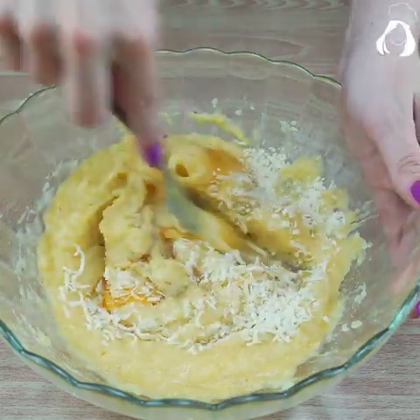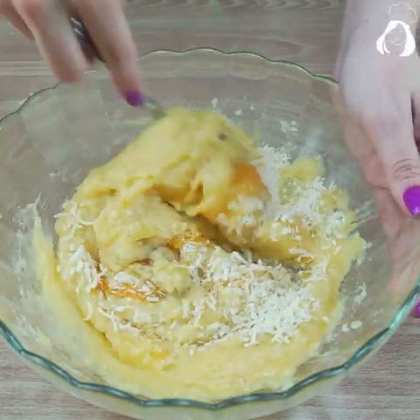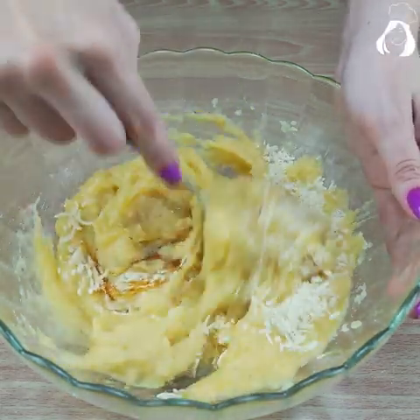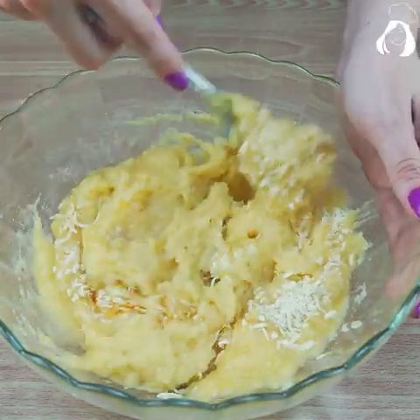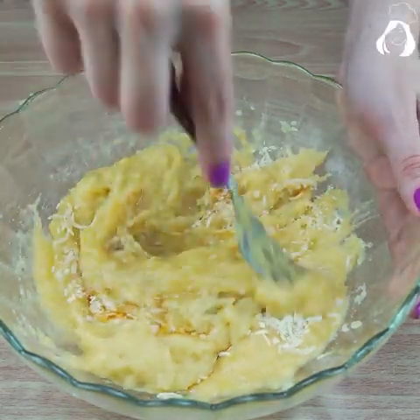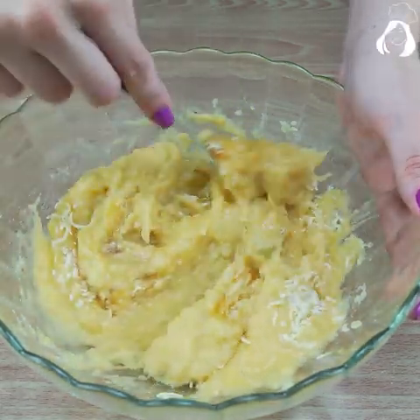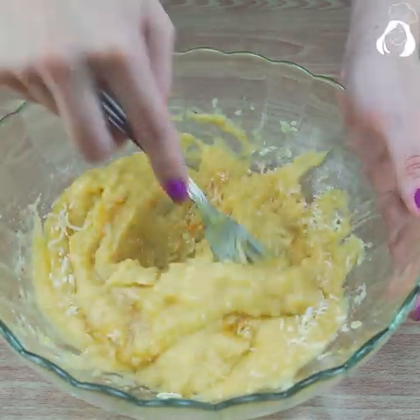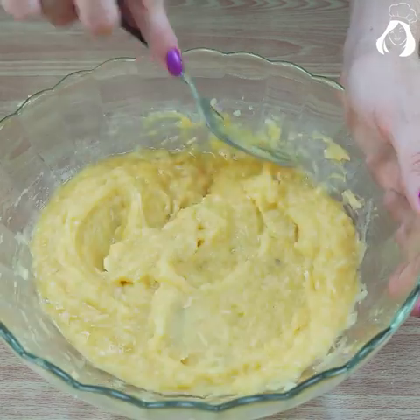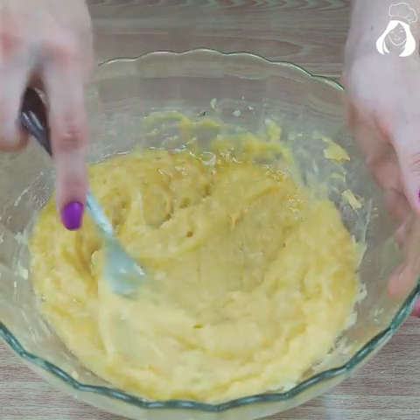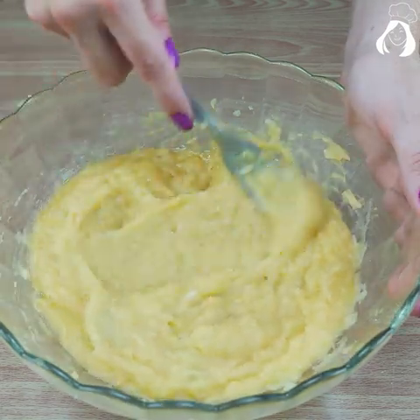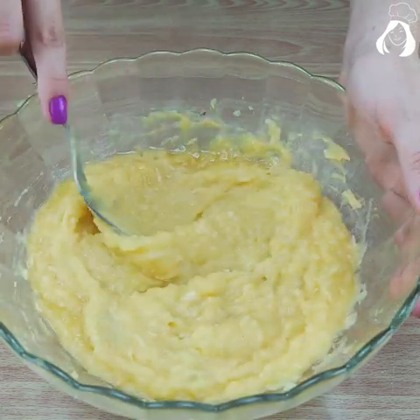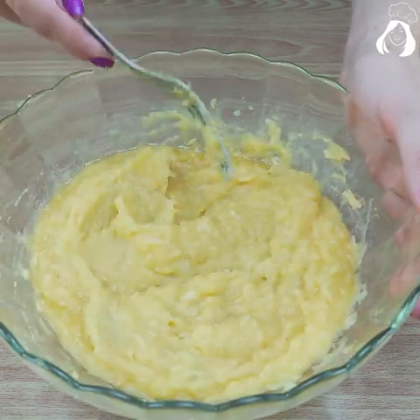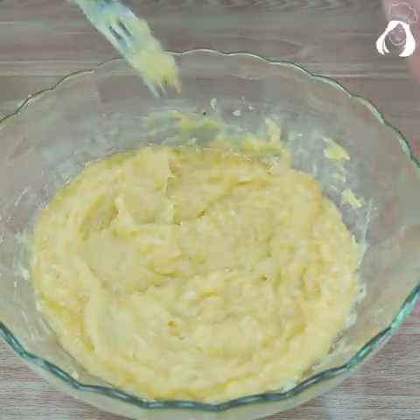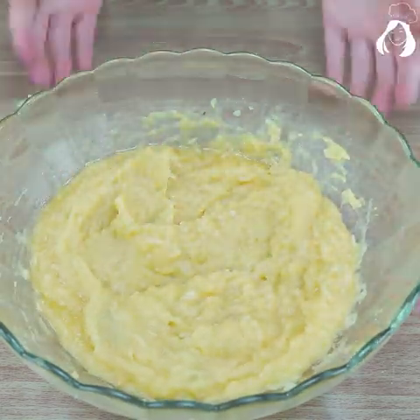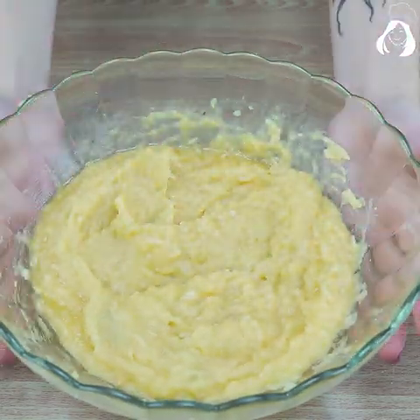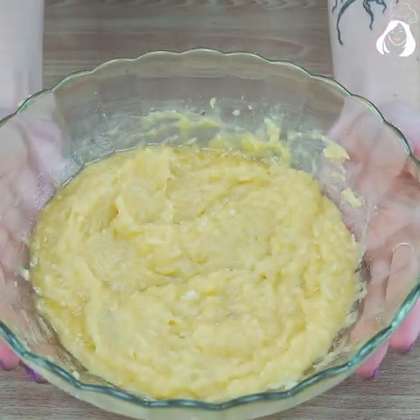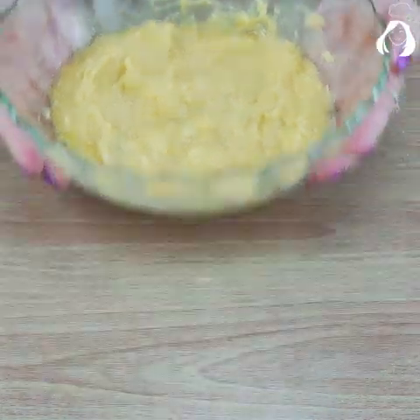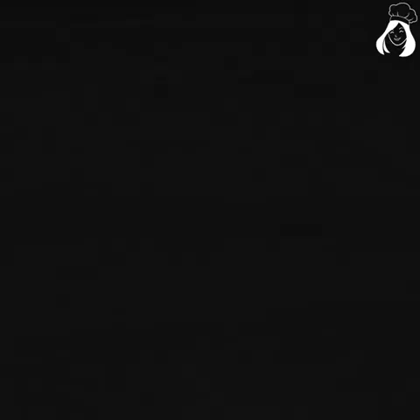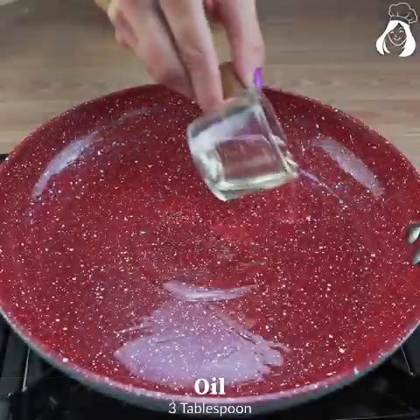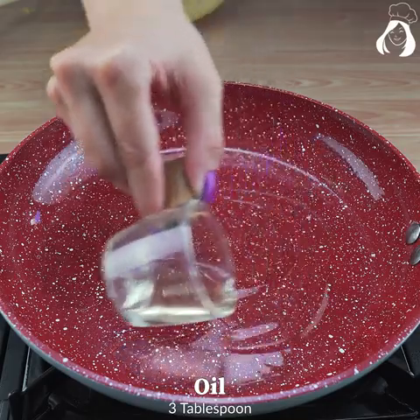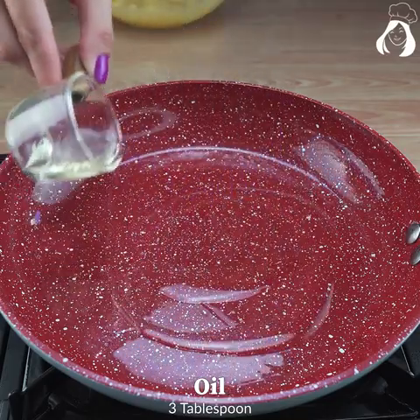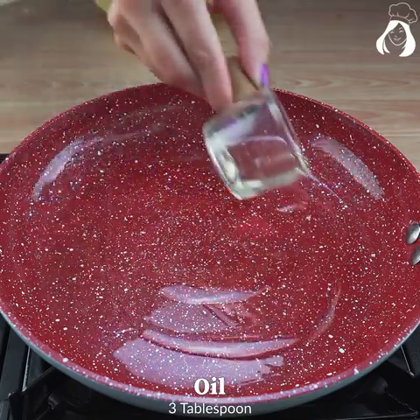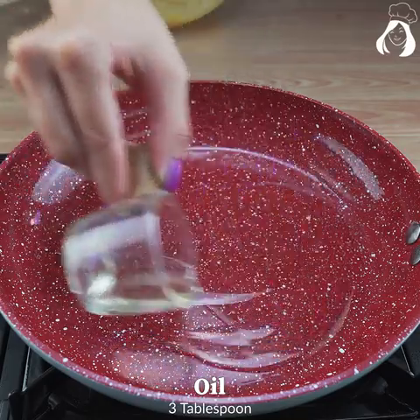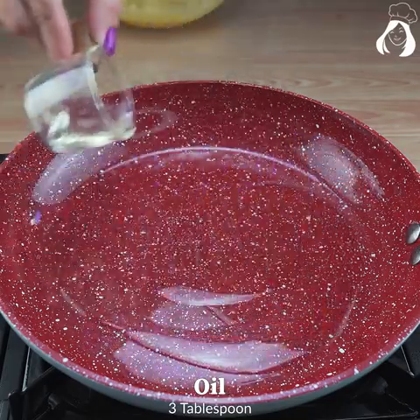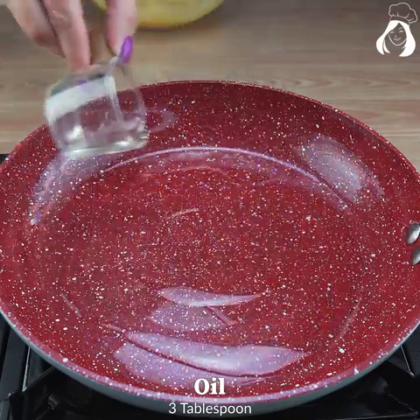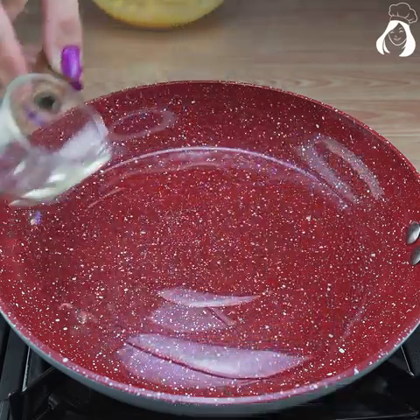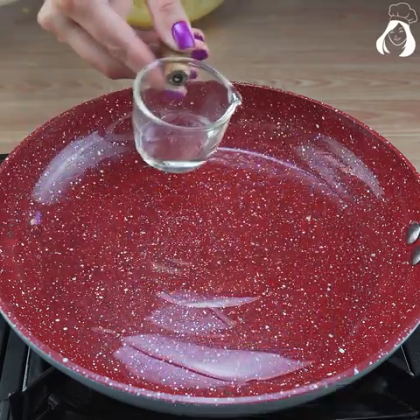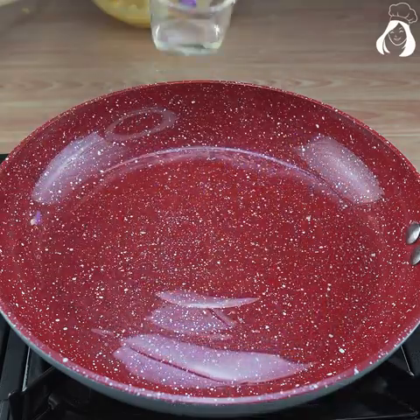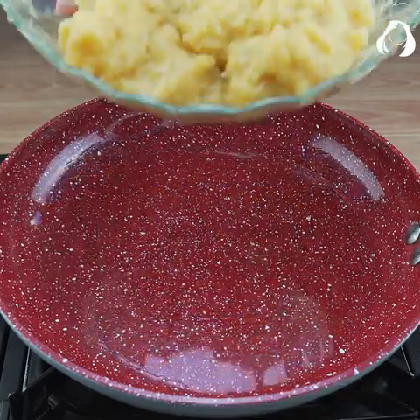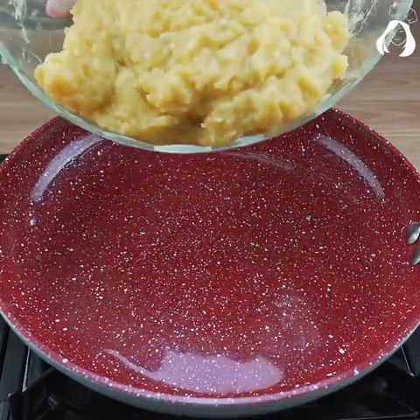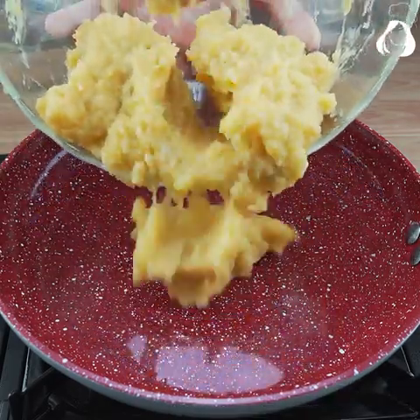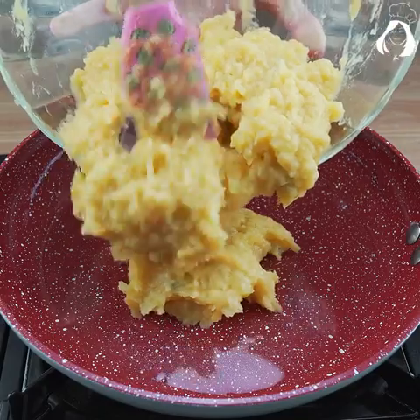Can you believe it's almost done? This recipe is unbelievable! Now in a frying pan, let's put three tablespoons of oil and then let's put our mixture.